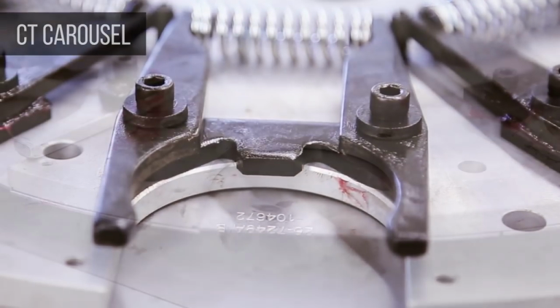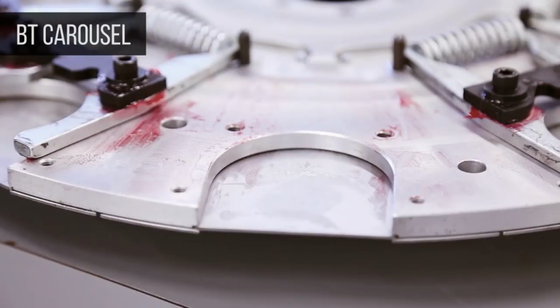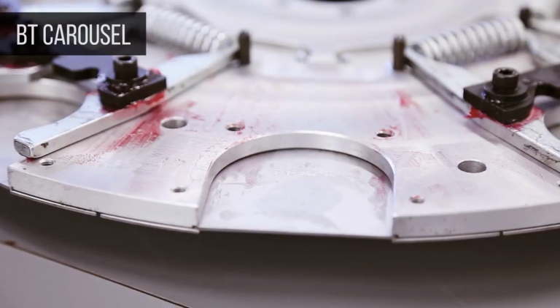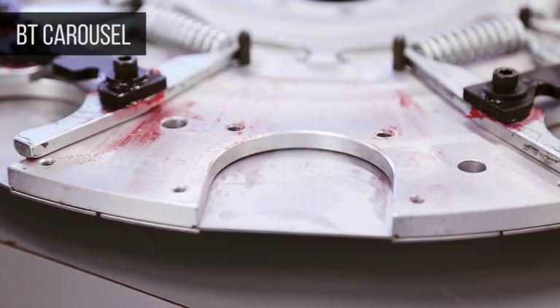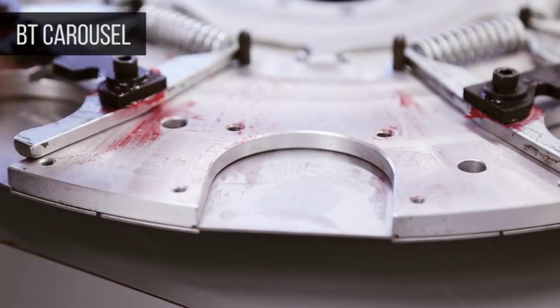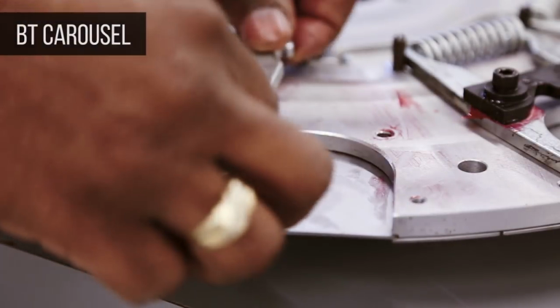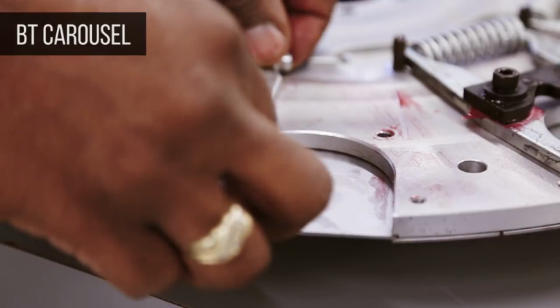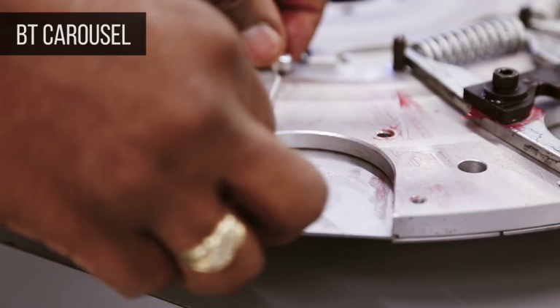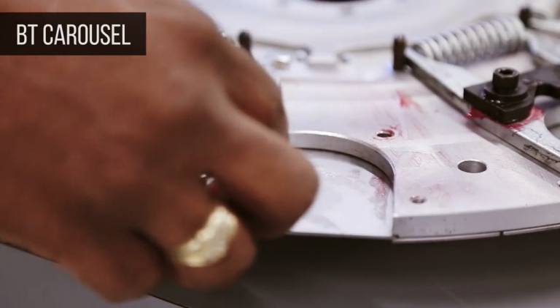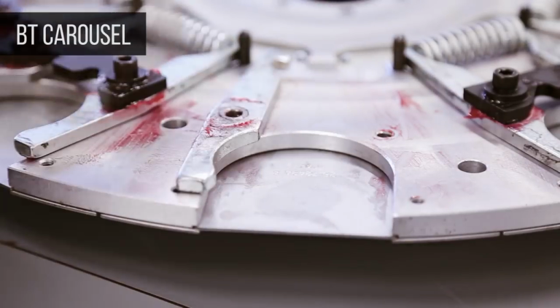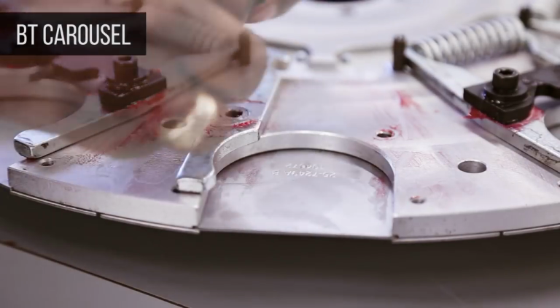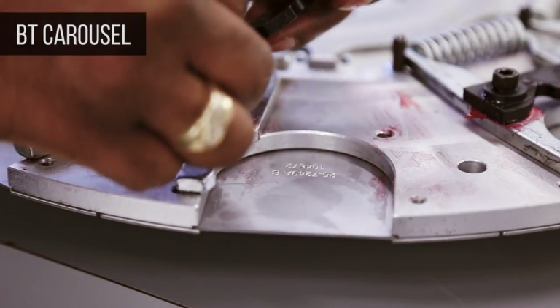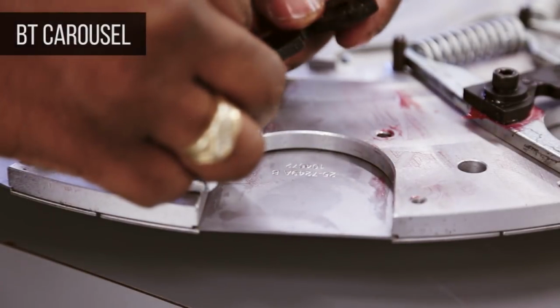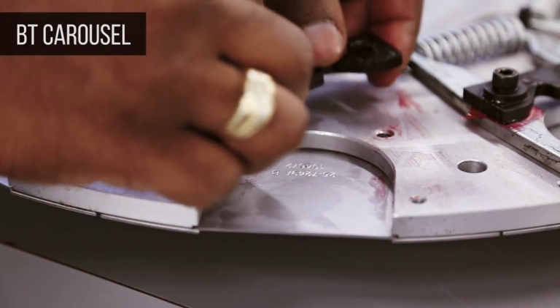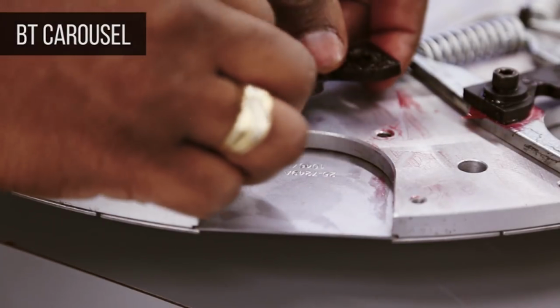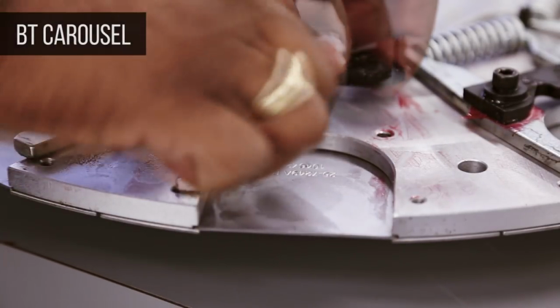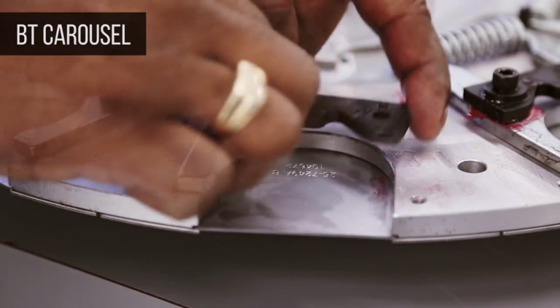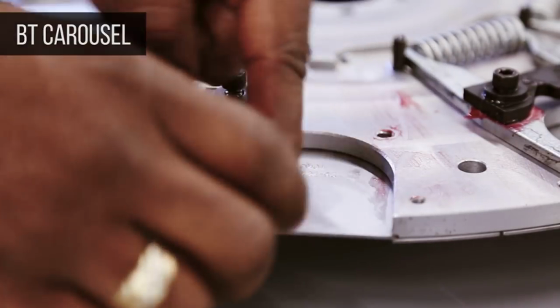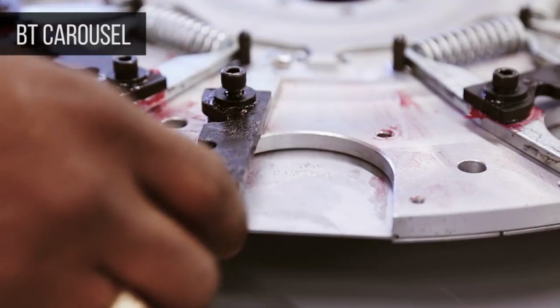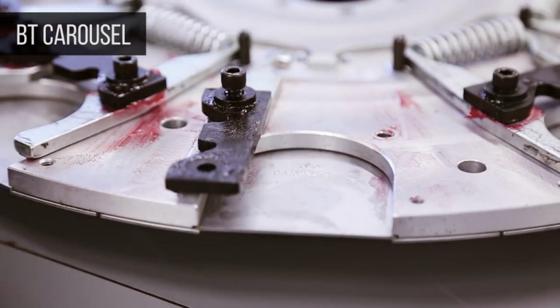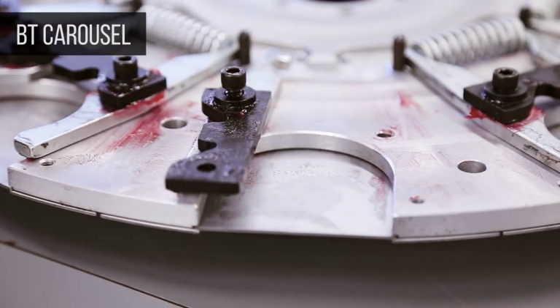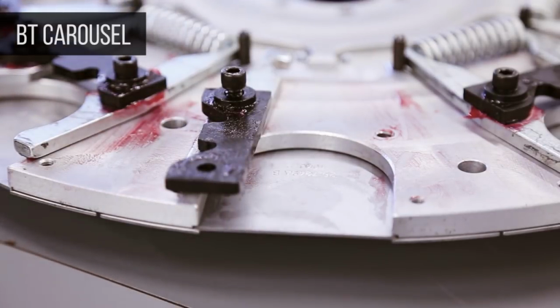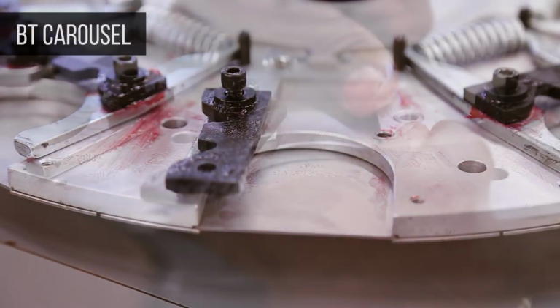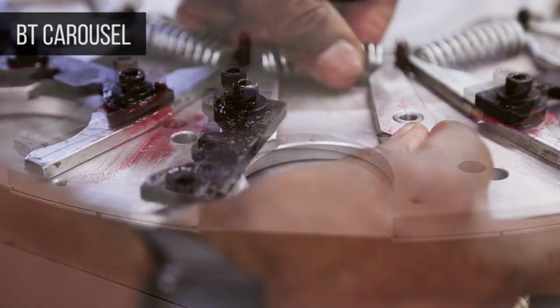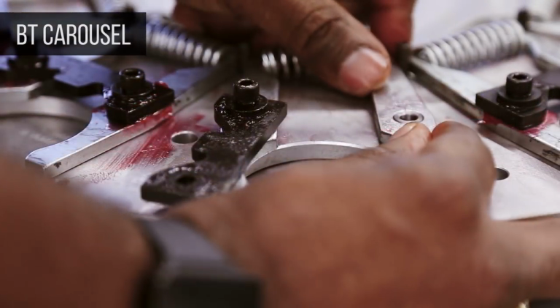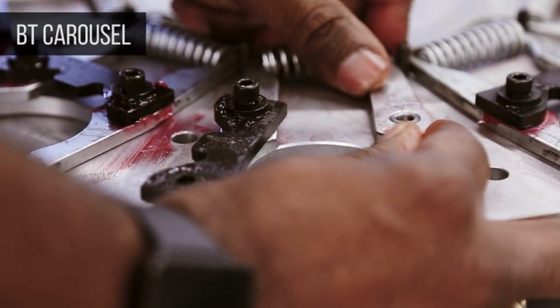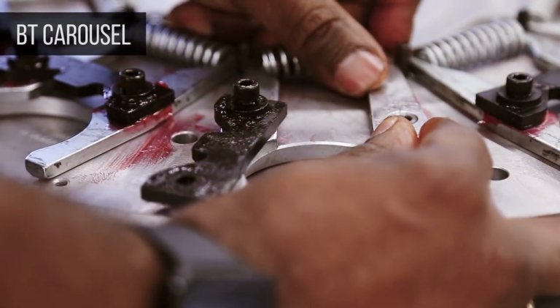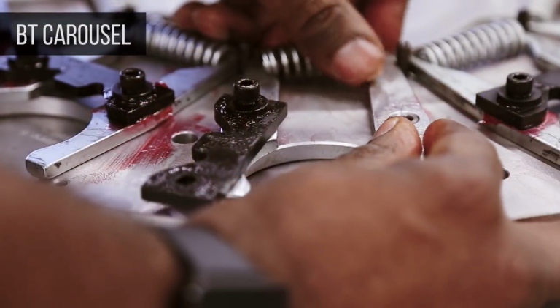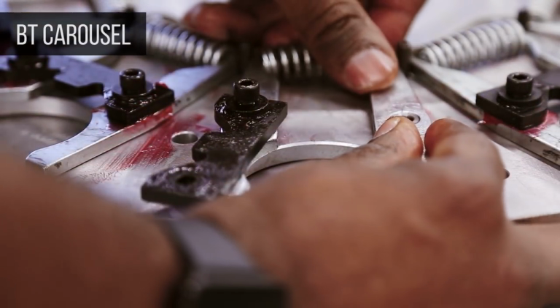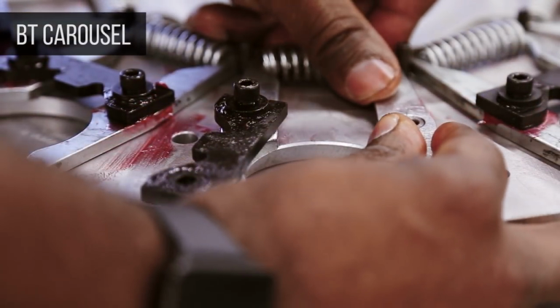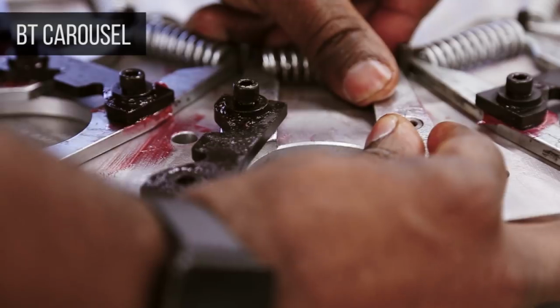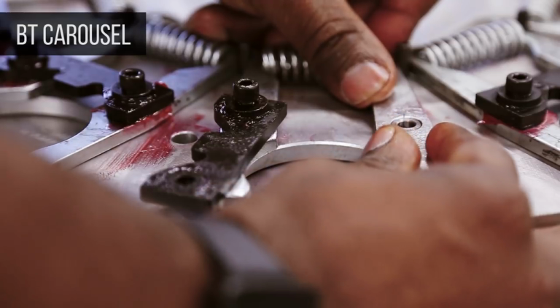For the BT configuration, place the extractor fingers and bushing on the carousel plate. Then install the extractor key on top of the fingers, and install the spring and fasteners.